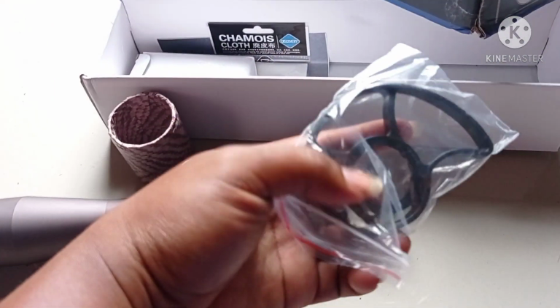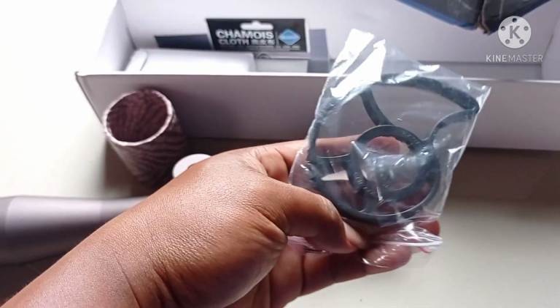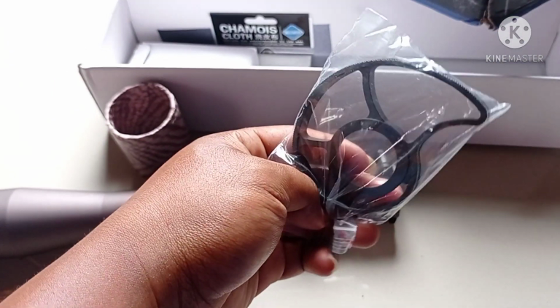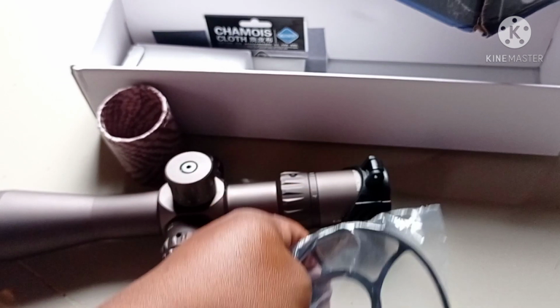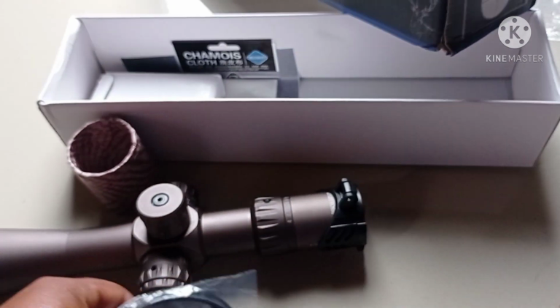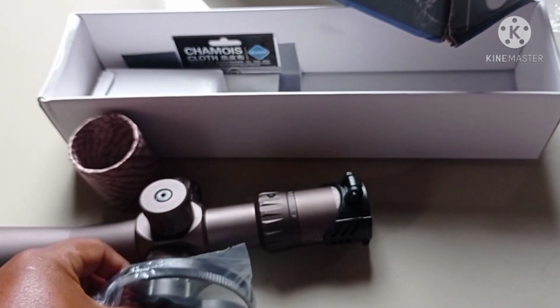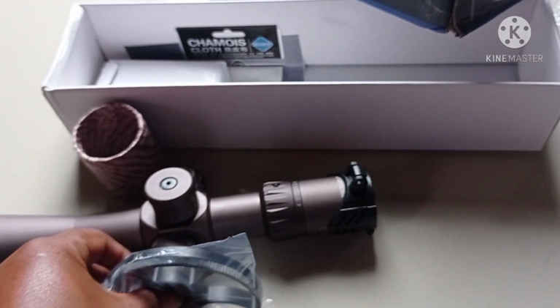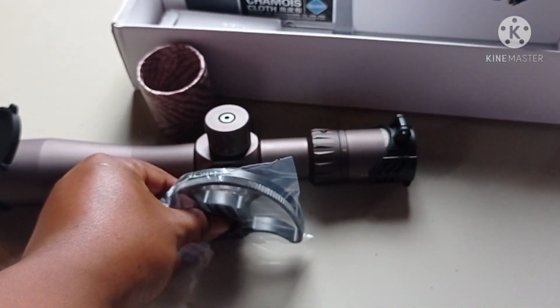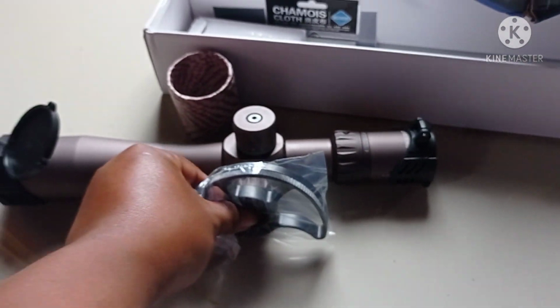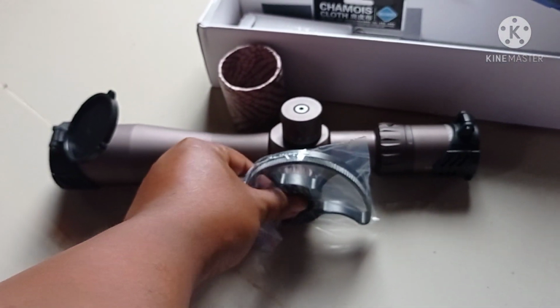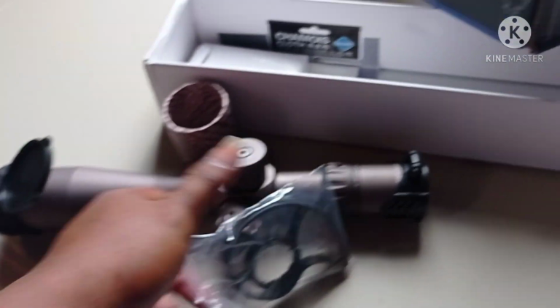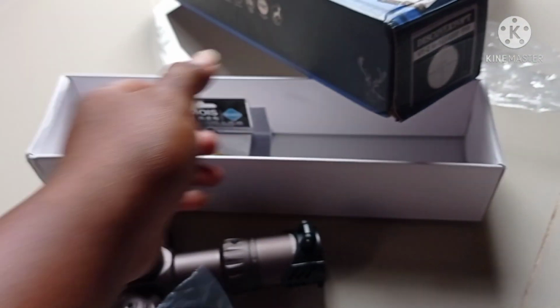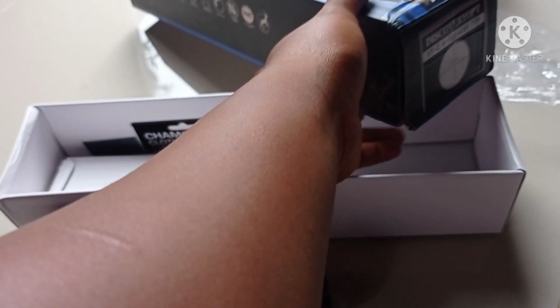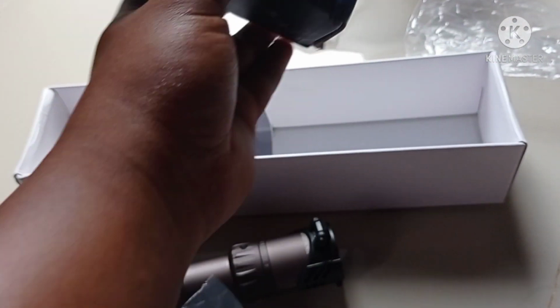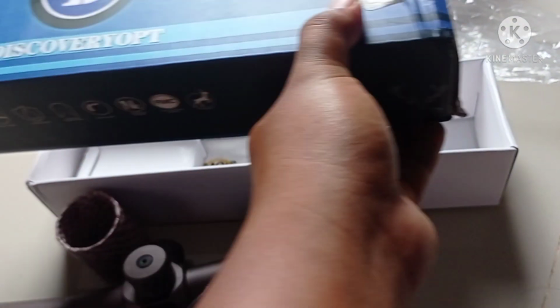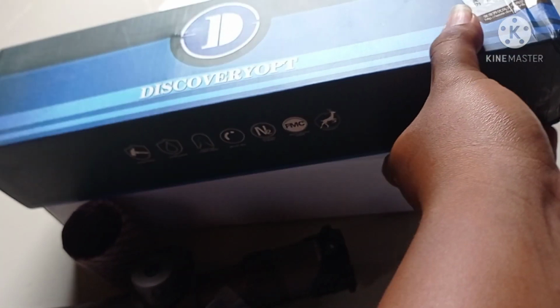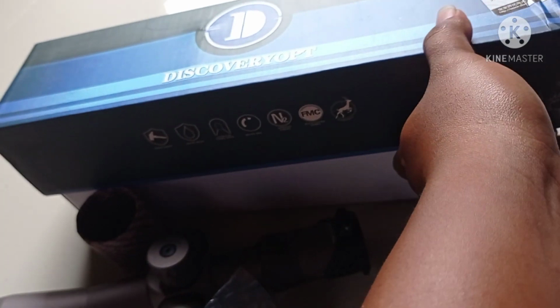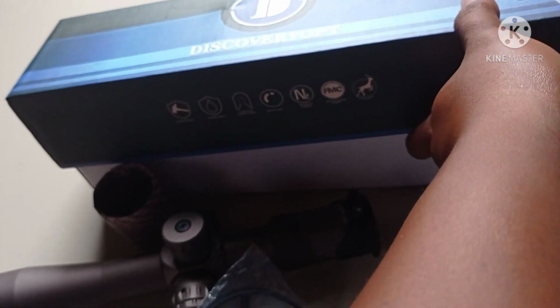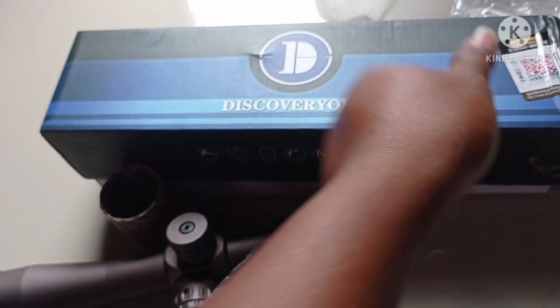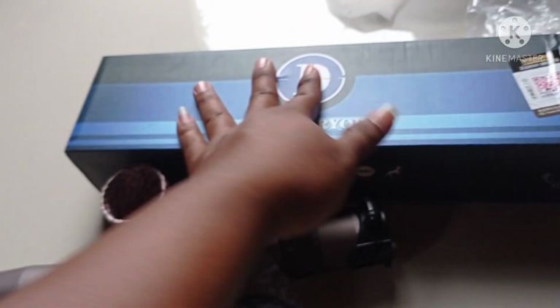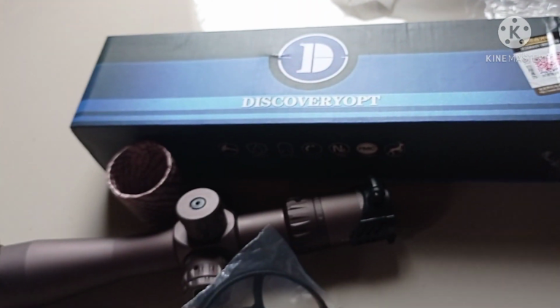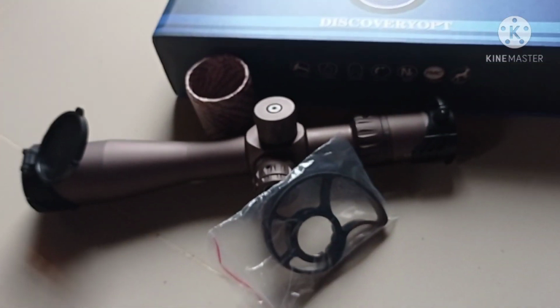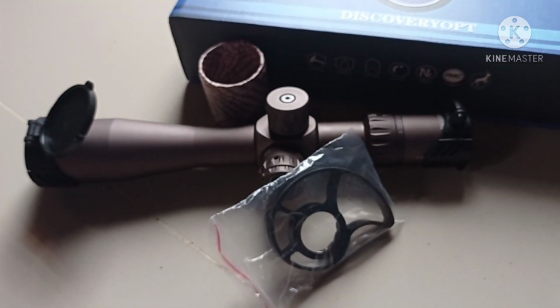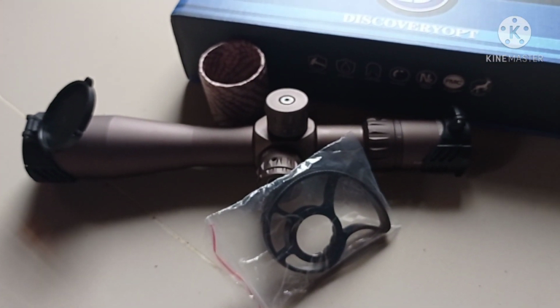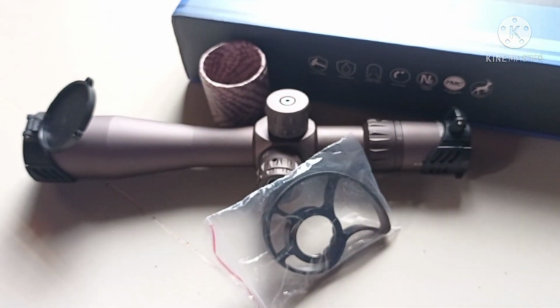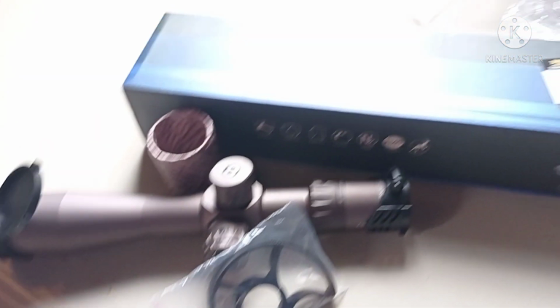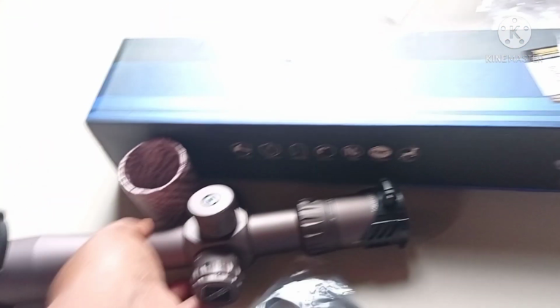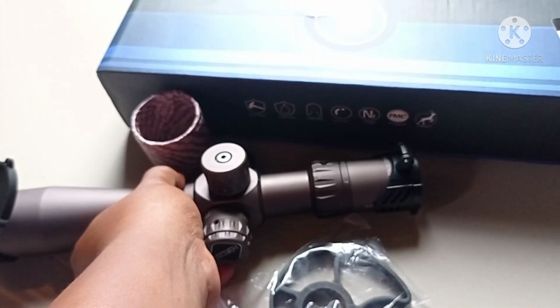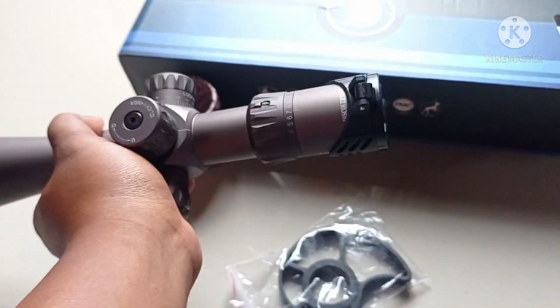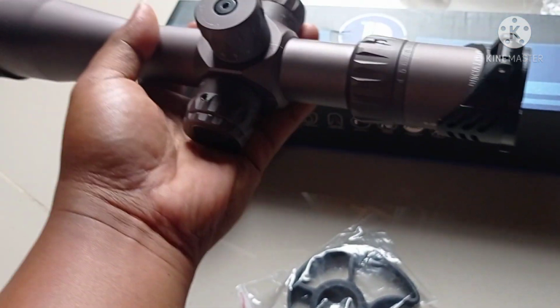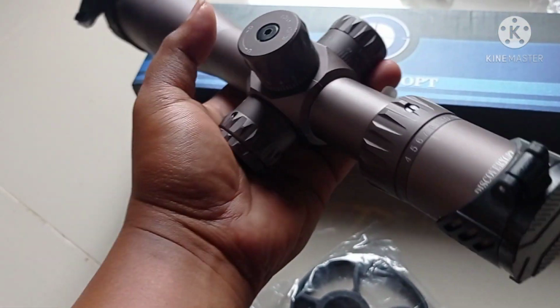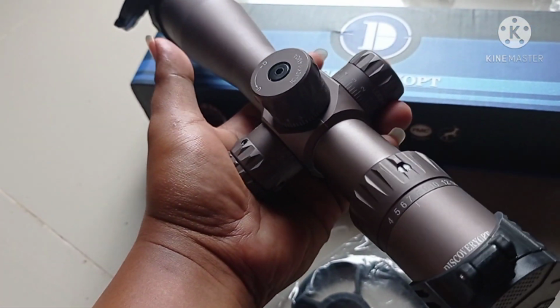Ini itu roda gila. Untuk paralaks ini, biar tampilan lebih keren. Ini sangat tak rekomendasi sekali. Sudah tak coba kemarin. Enak sekali.